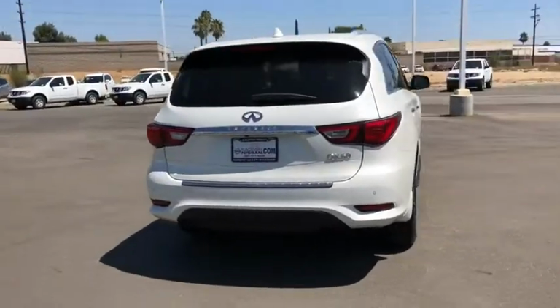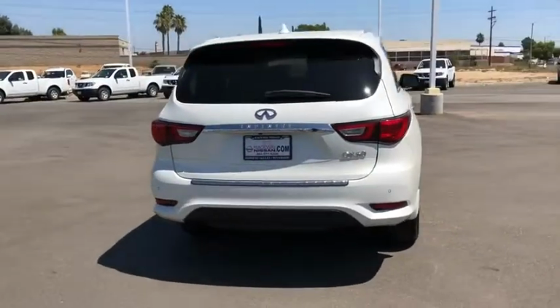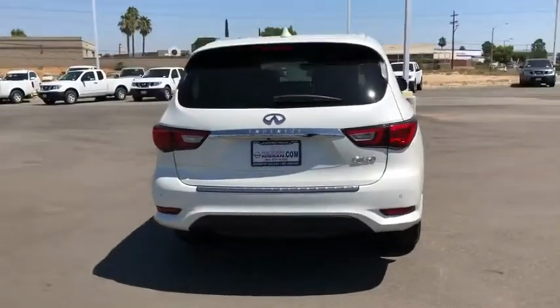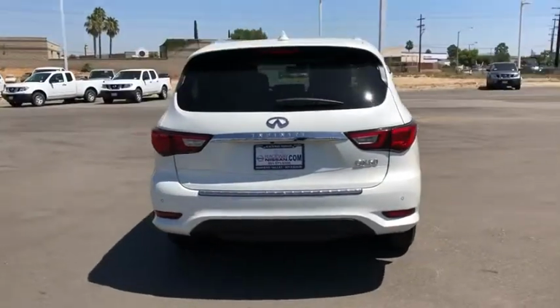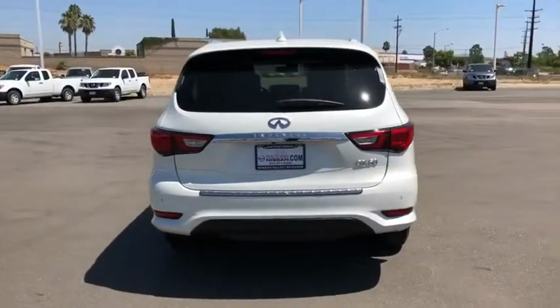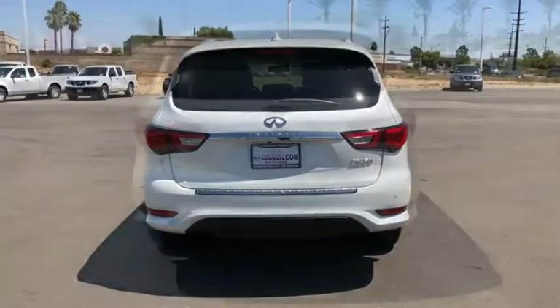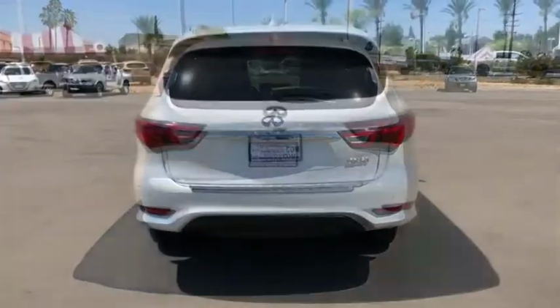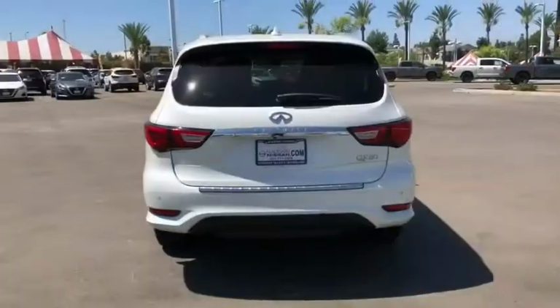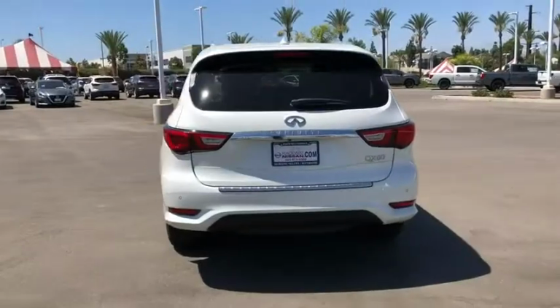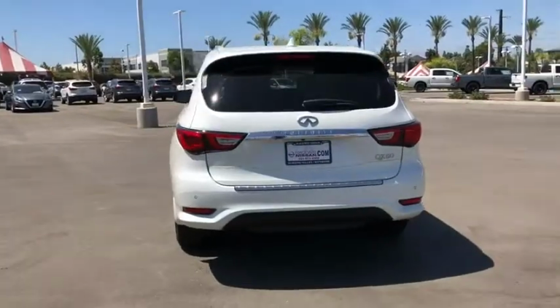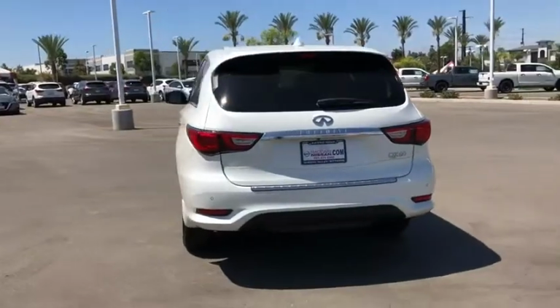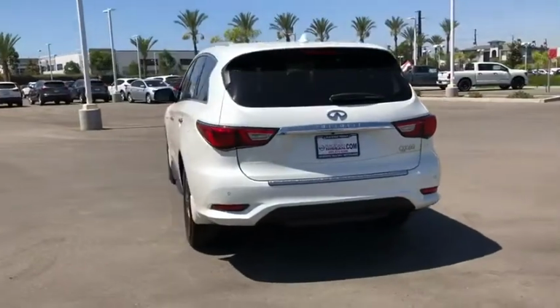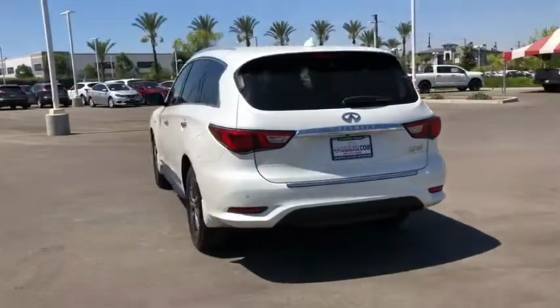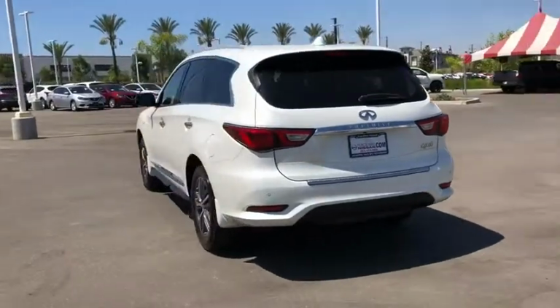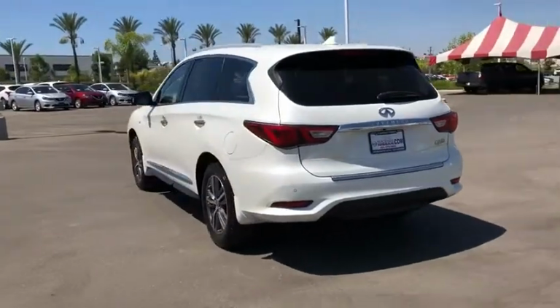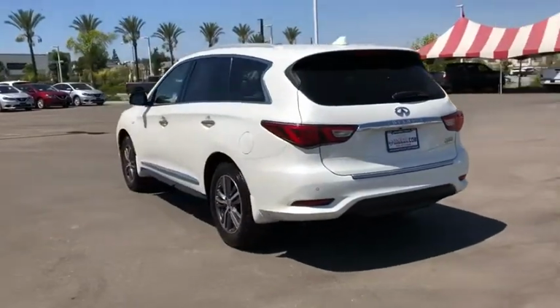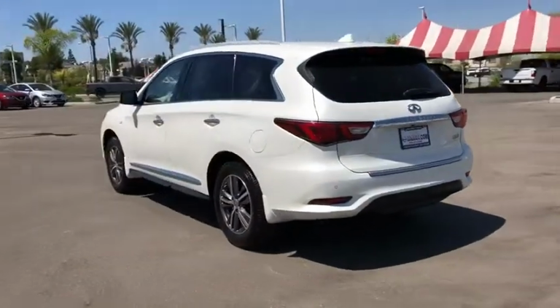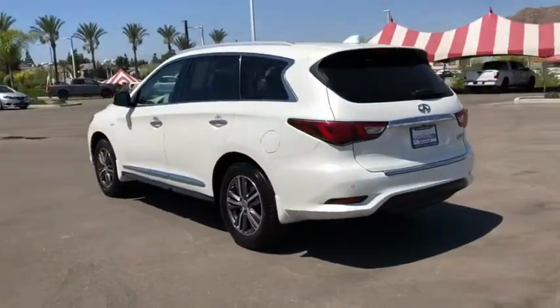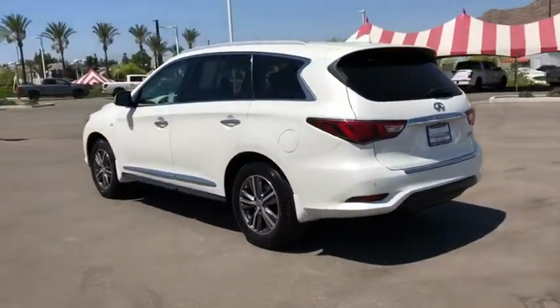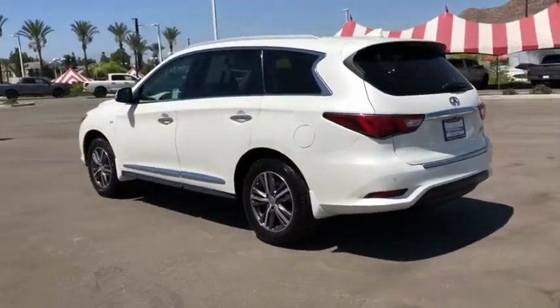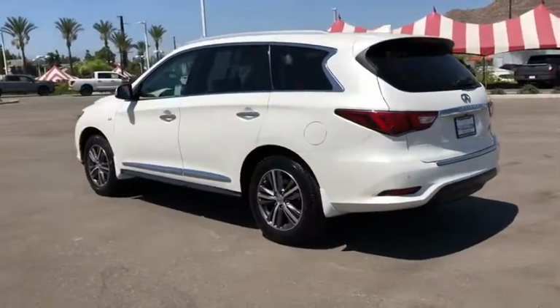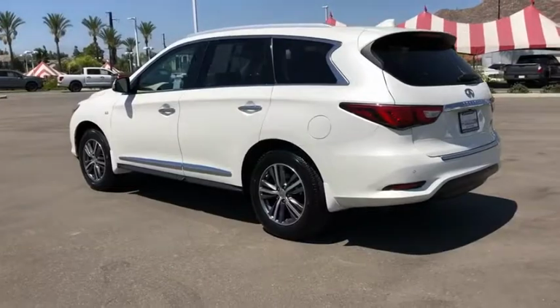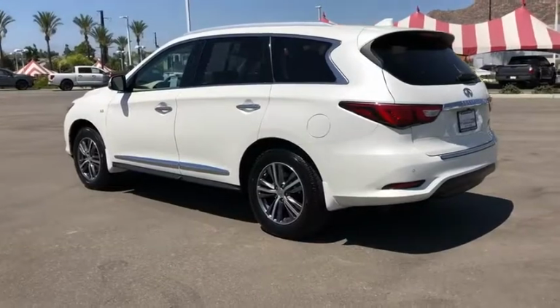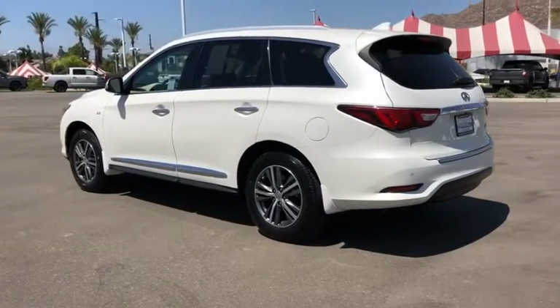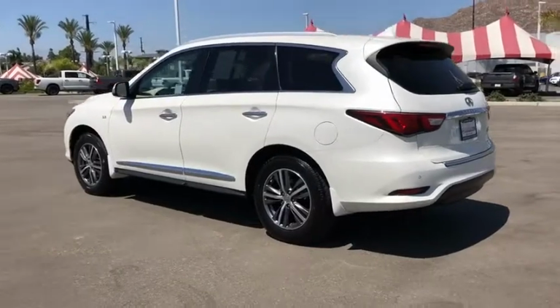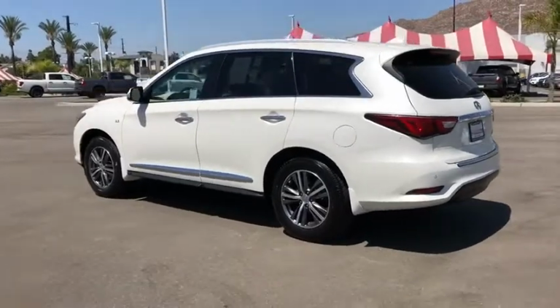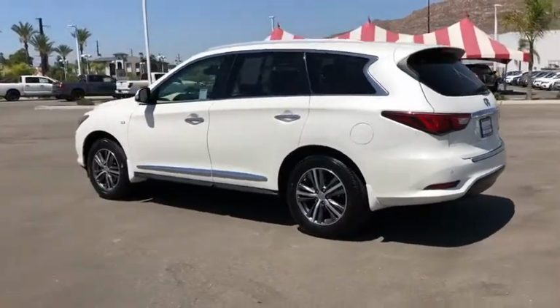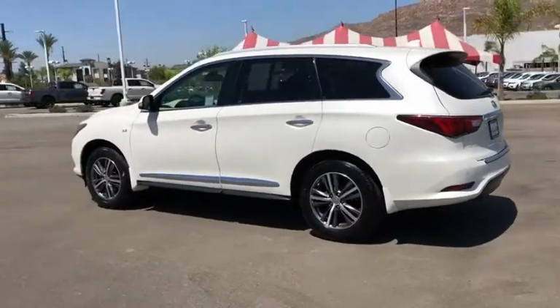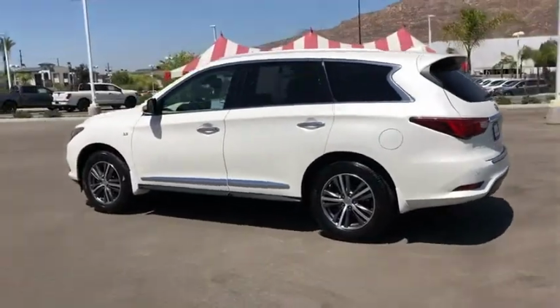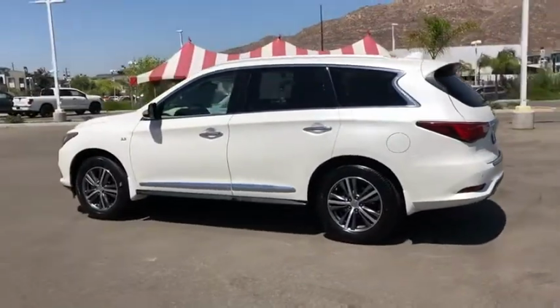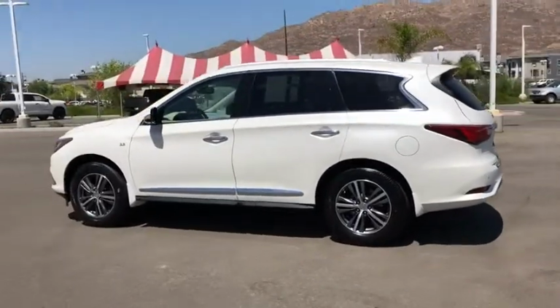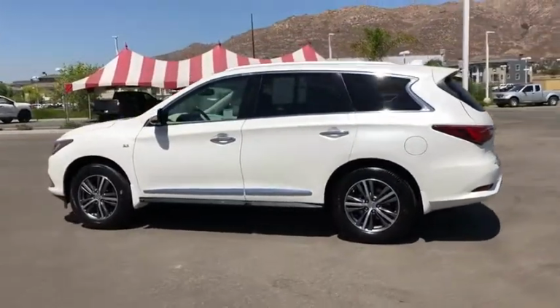In addition, the QX60 offers extremely high levels of safety, all with a sleek new design. This vehicle has less than 55,000 miles. Here are some of this vehicle's great options.